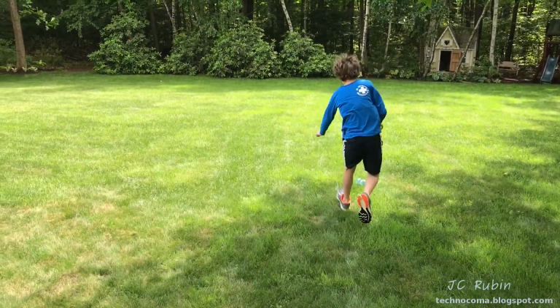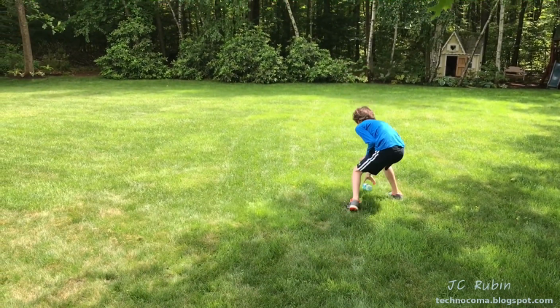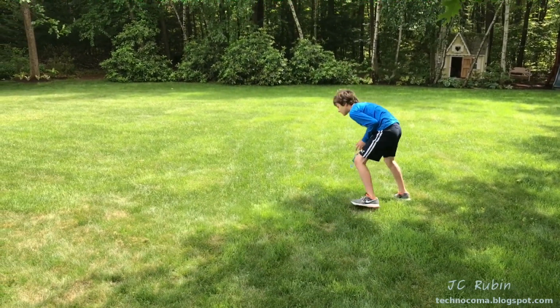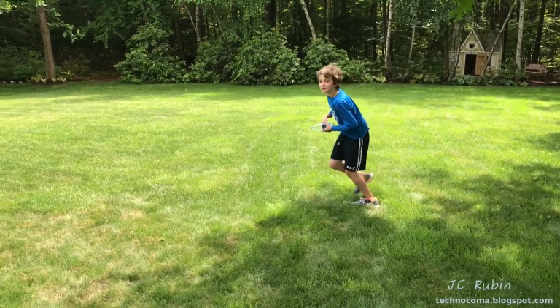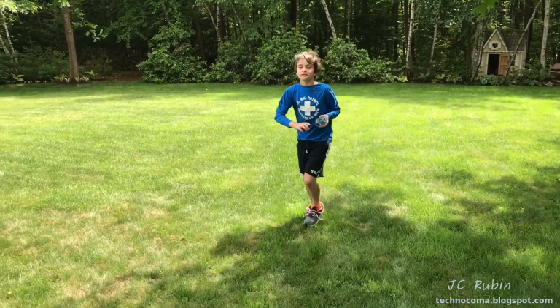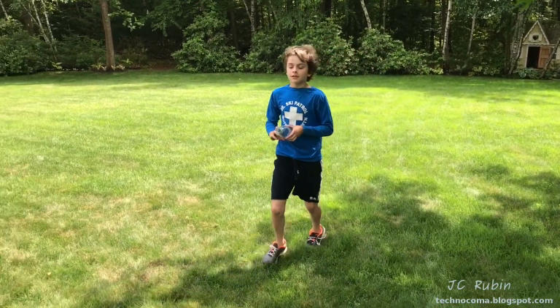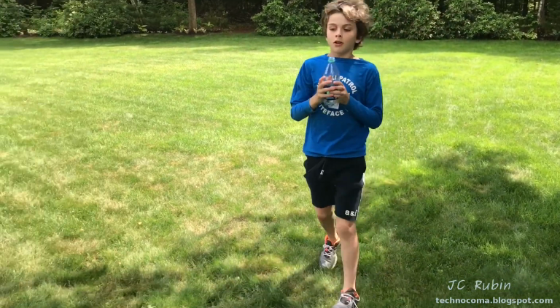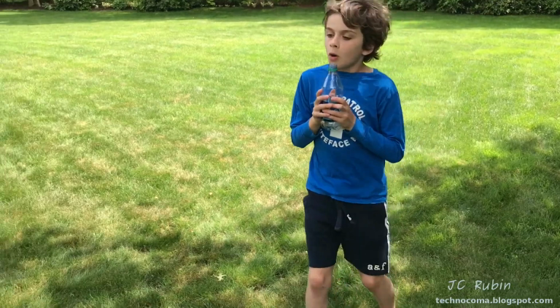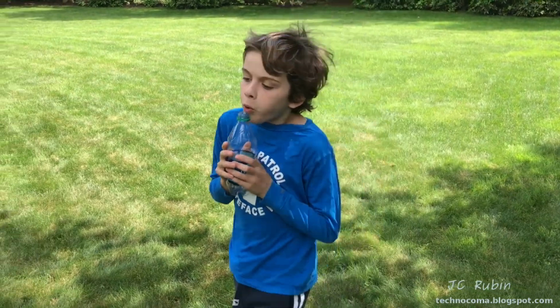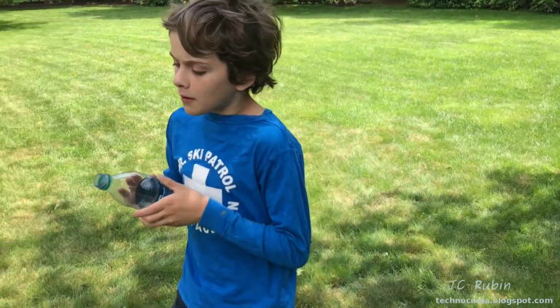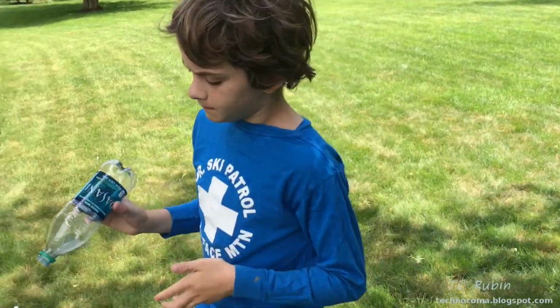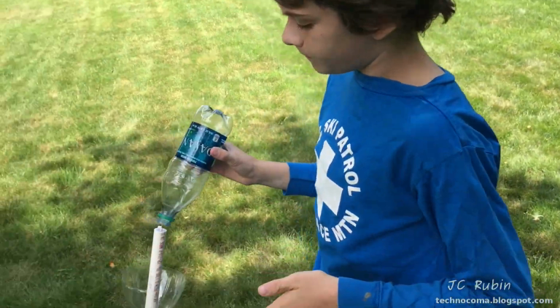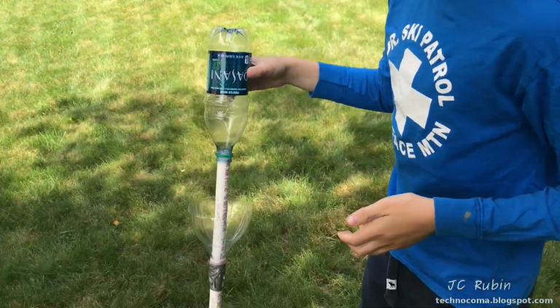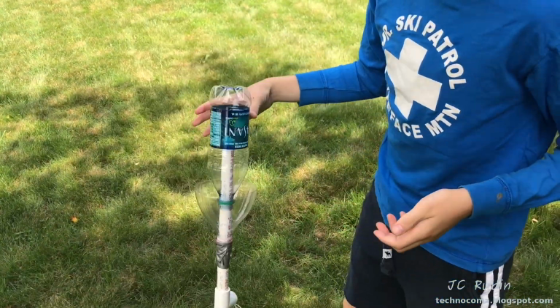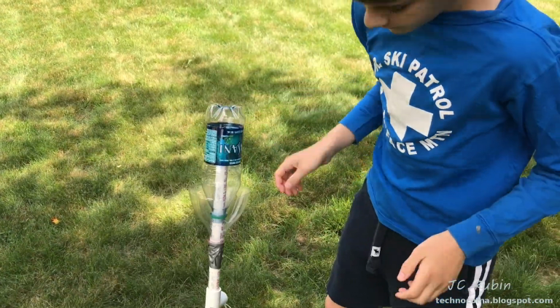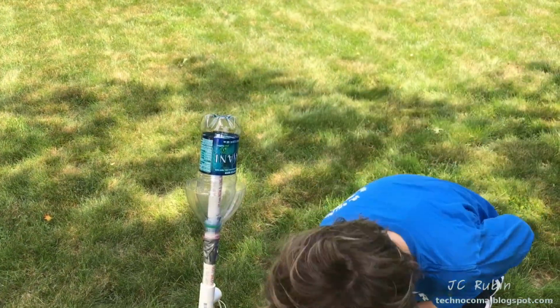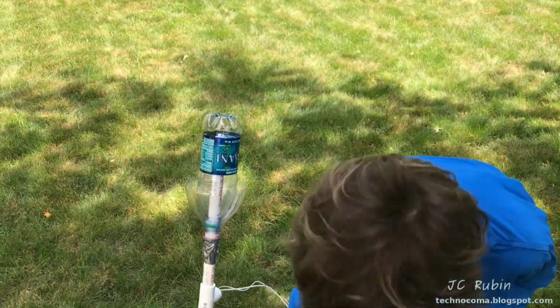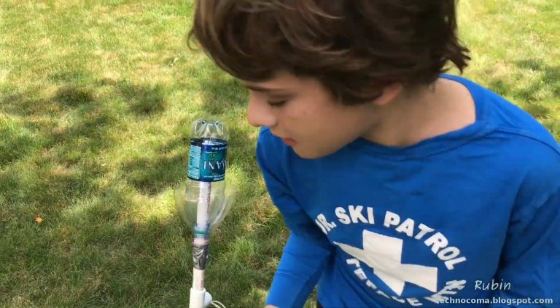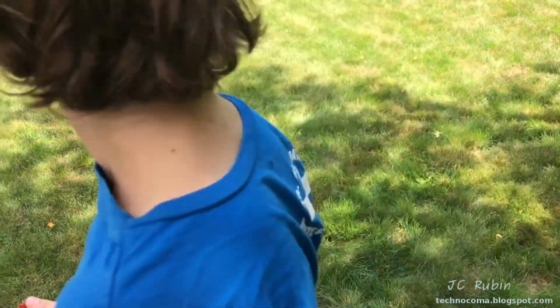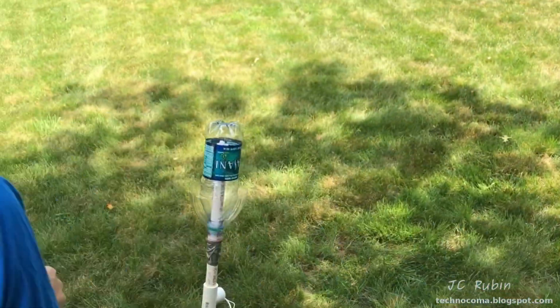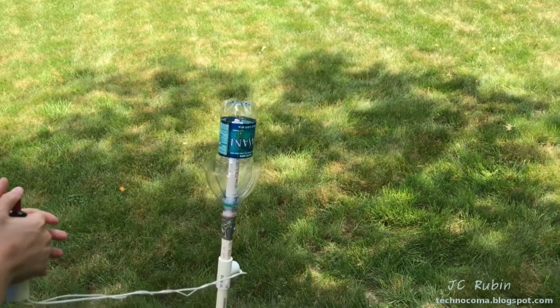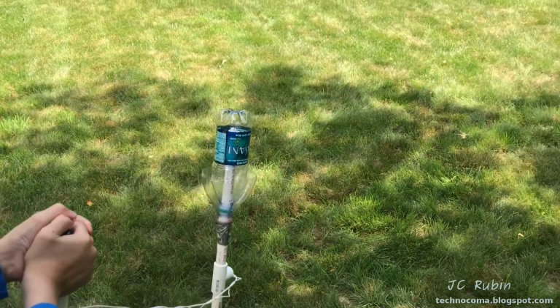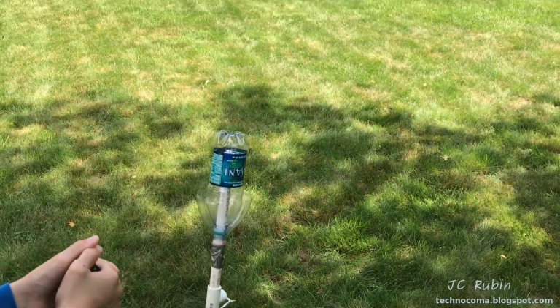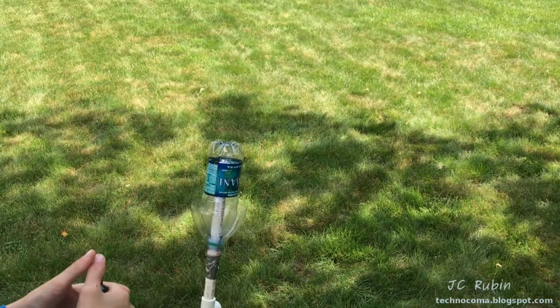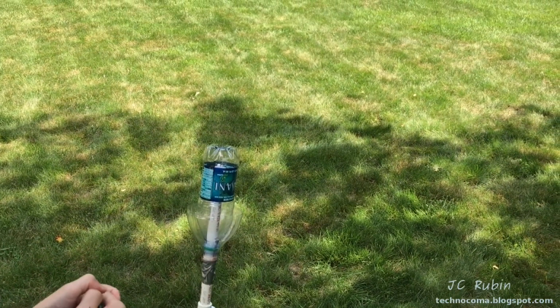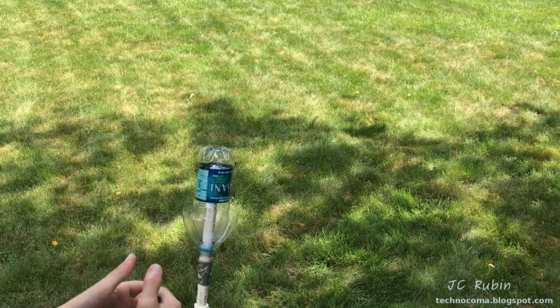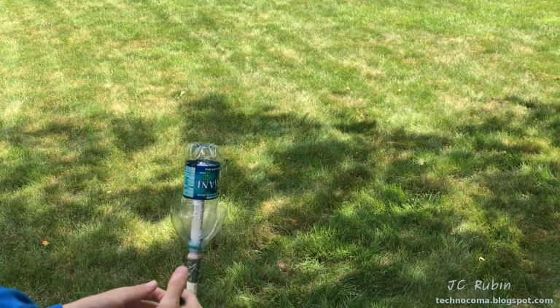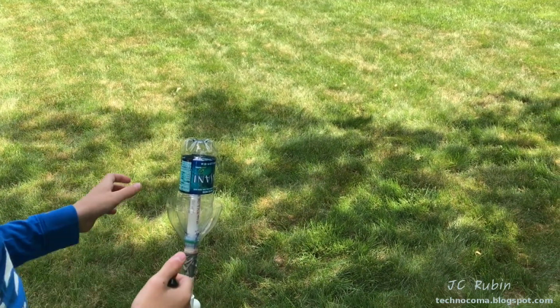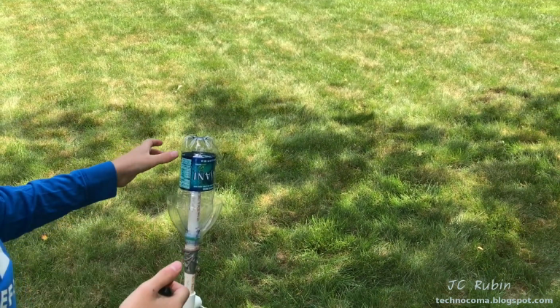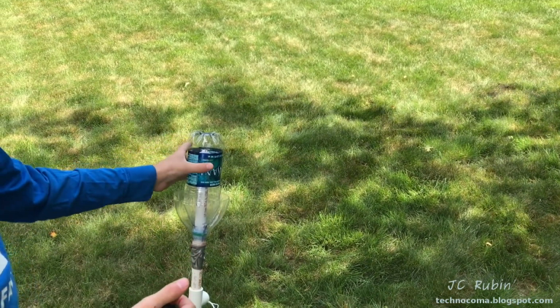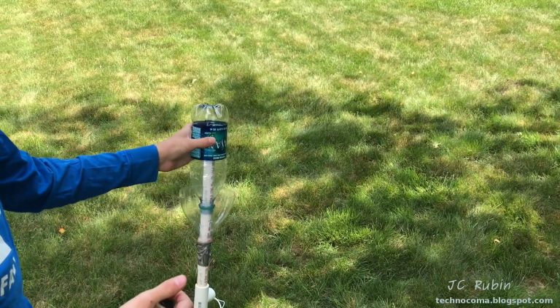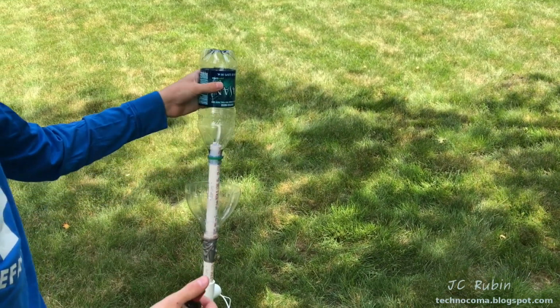Let's see if we got a secondary burn out of it. Blow a little air in the bottle, put the bottle back on, go around, get back, hit the button again. Nope — we got it all. That was a good burn.